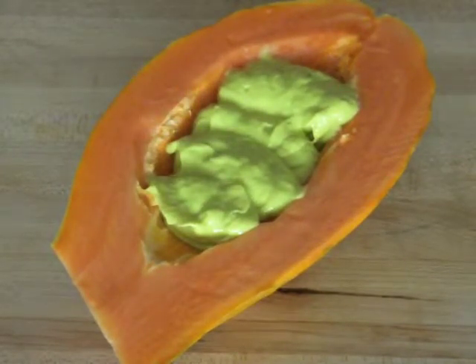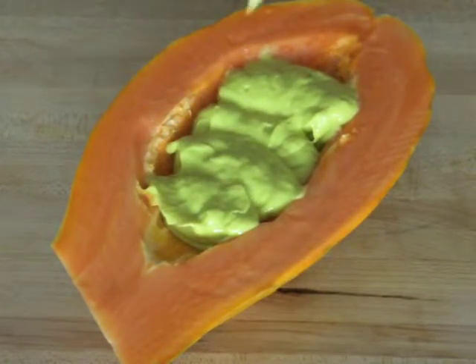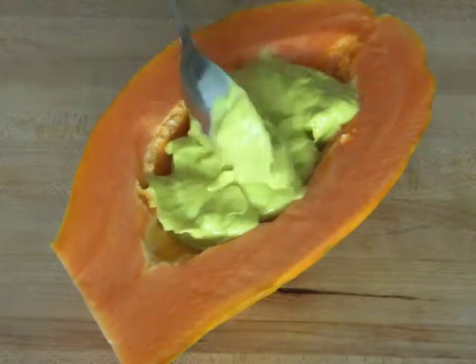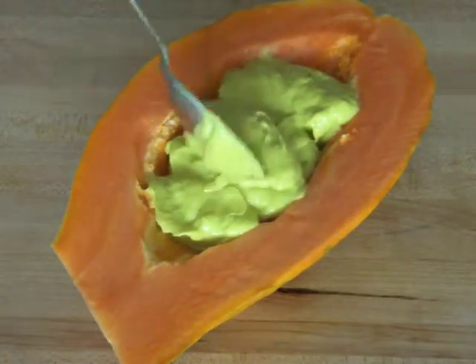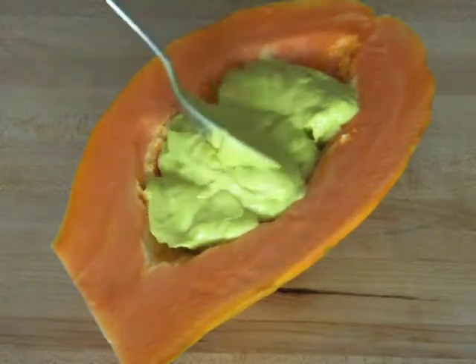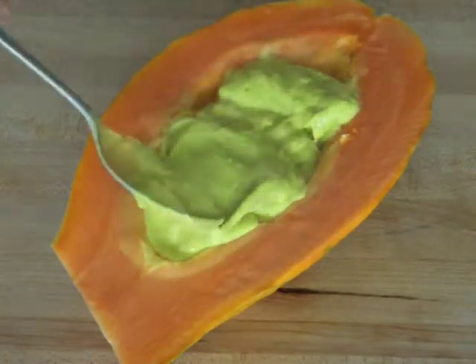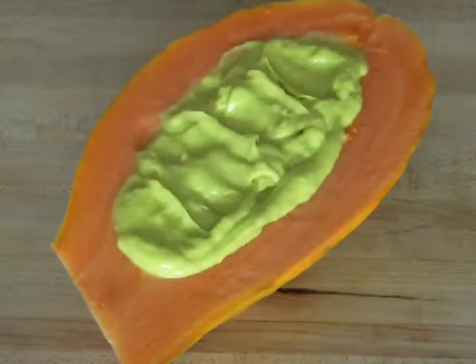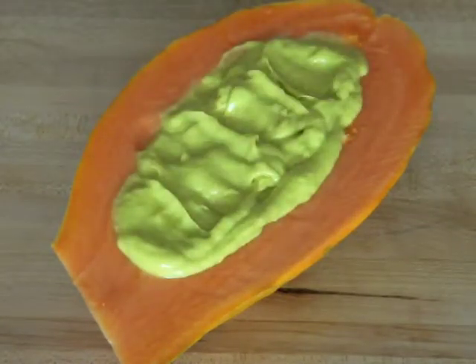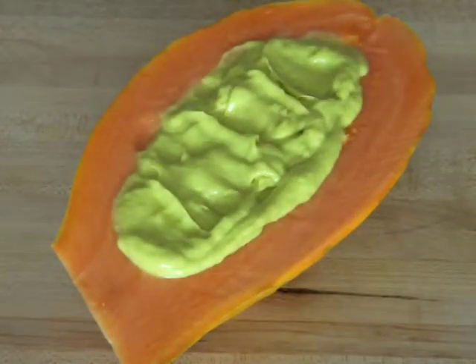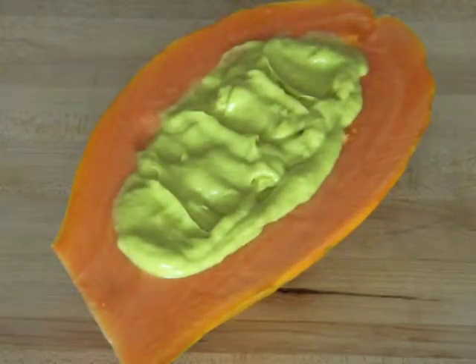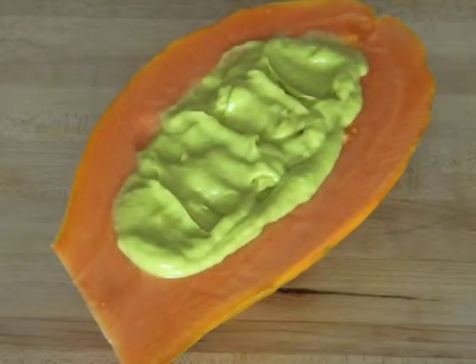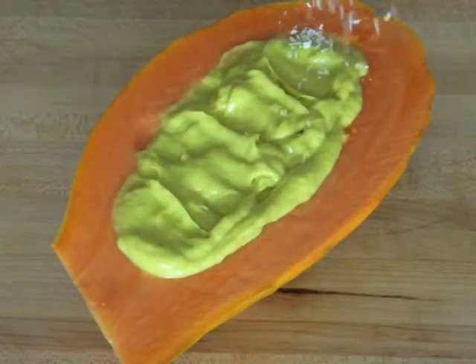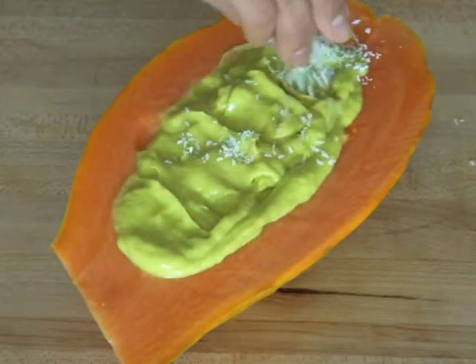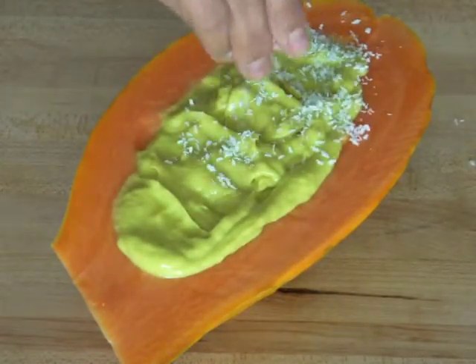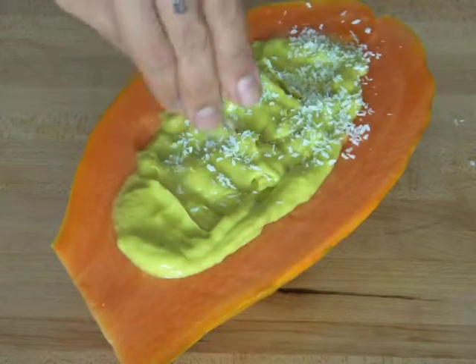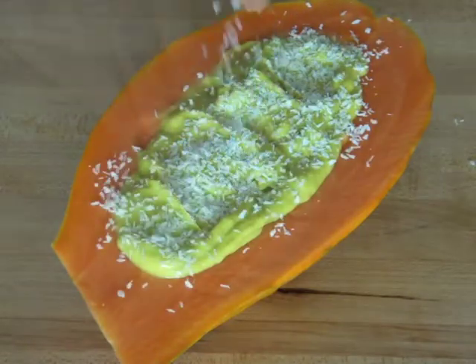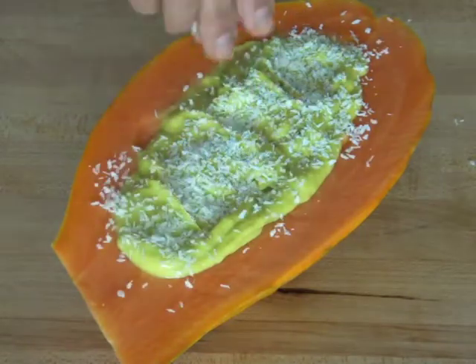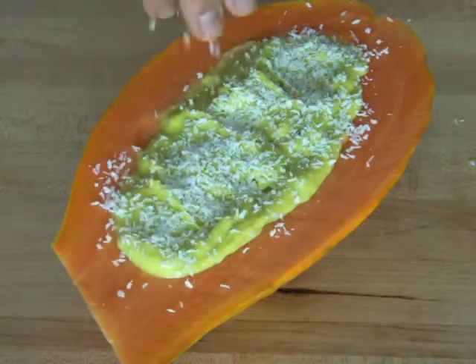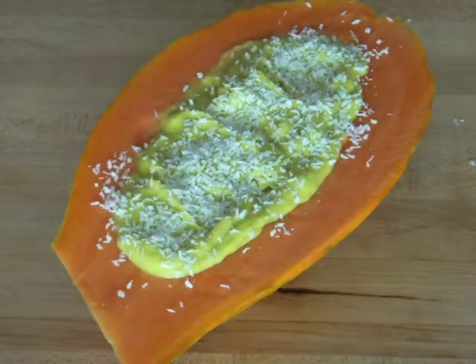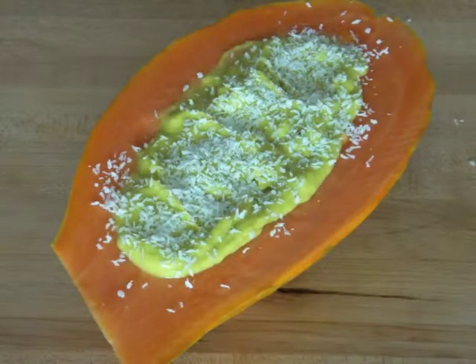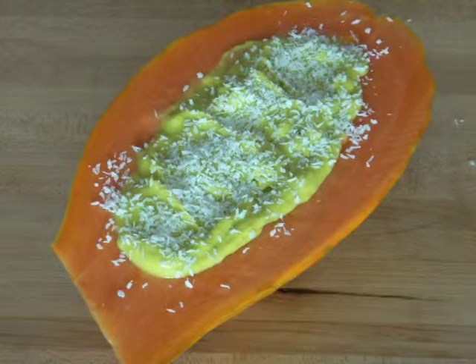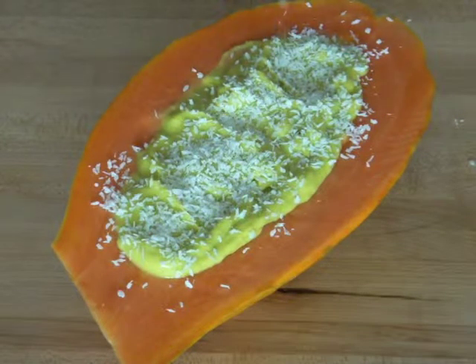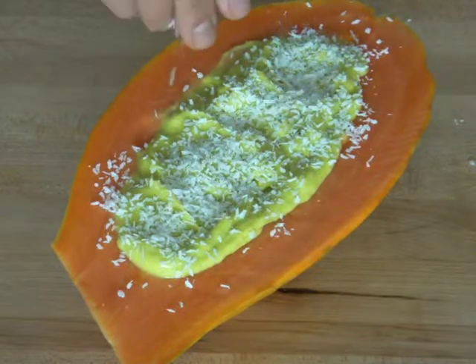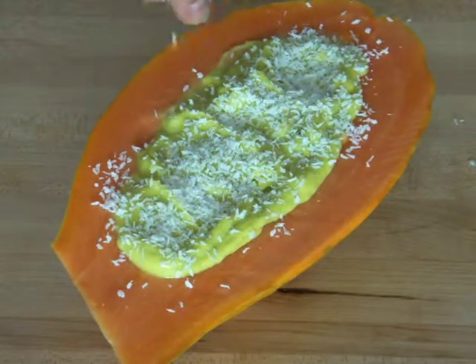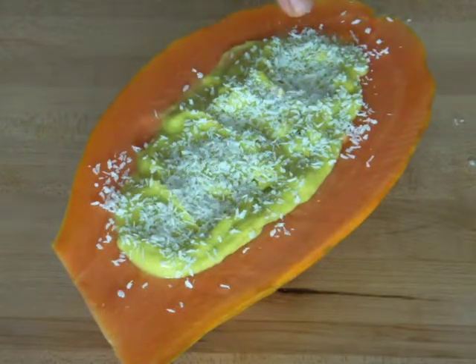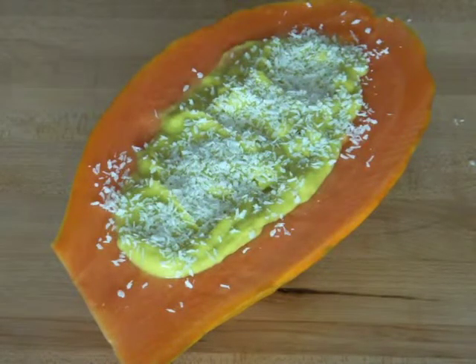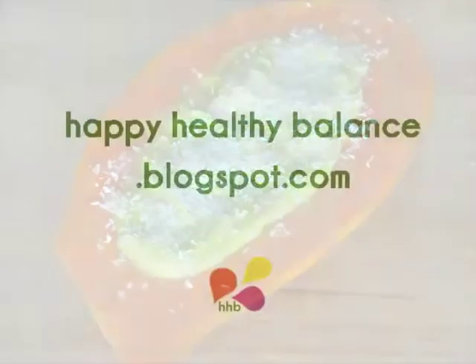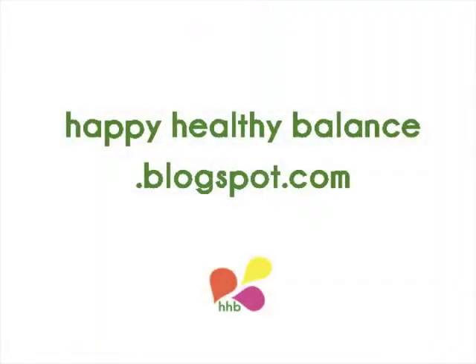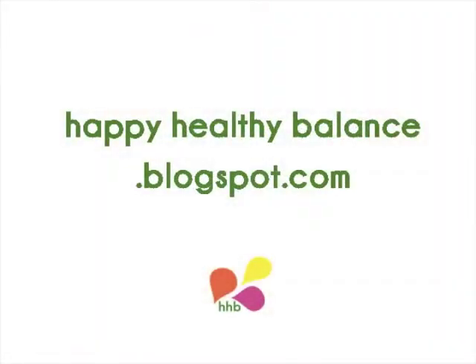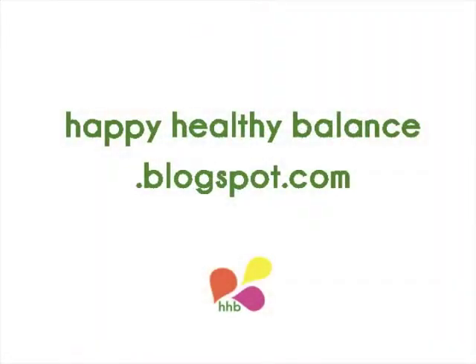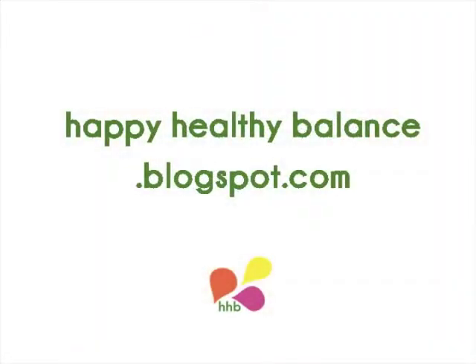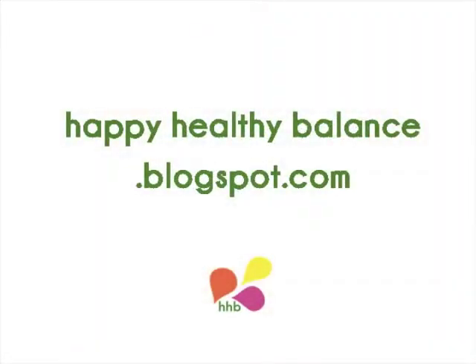This is truly a wonderful, super easy and insanely delicious way to eat papaya, mango and avocado. I assure you, as soon as you try it, it most likely will be your favorite way to enjoy them as well.